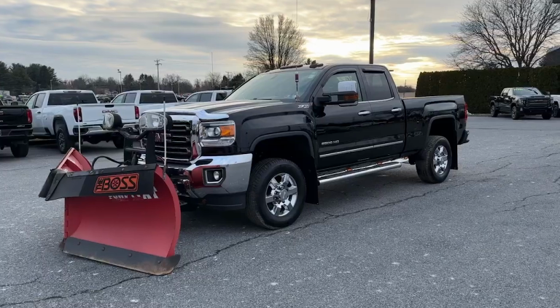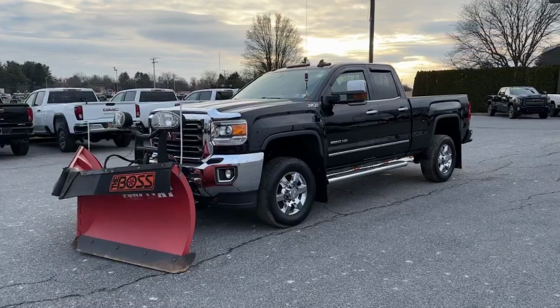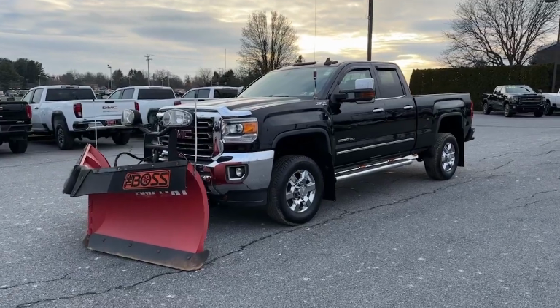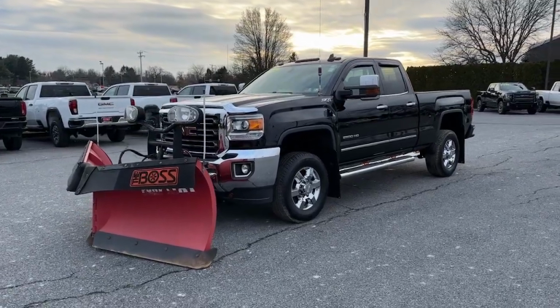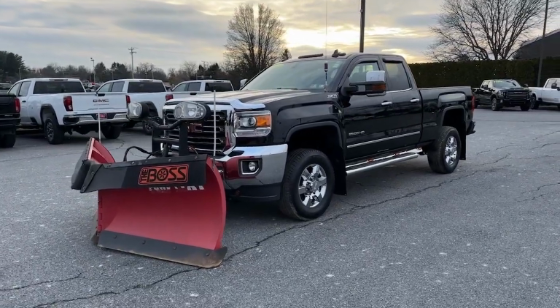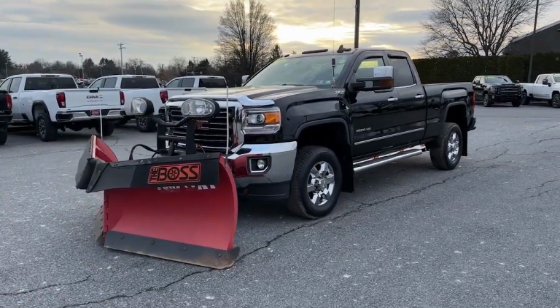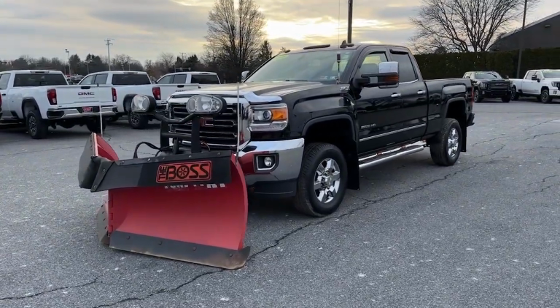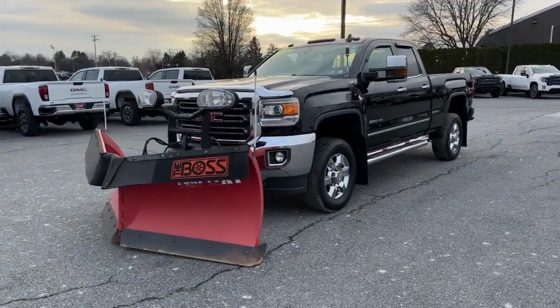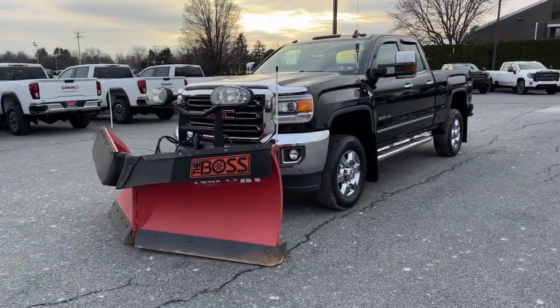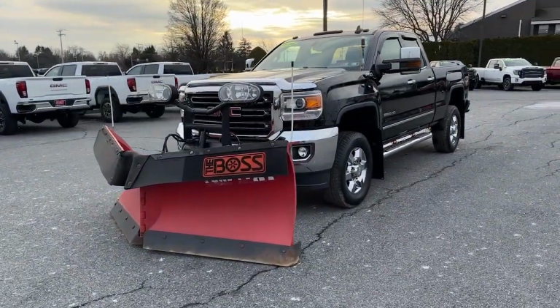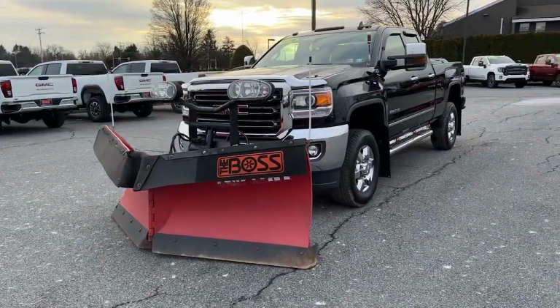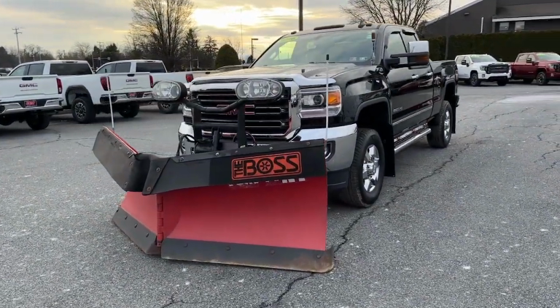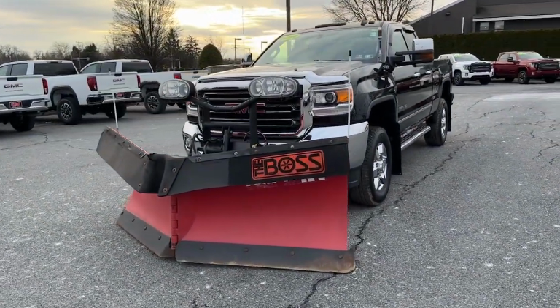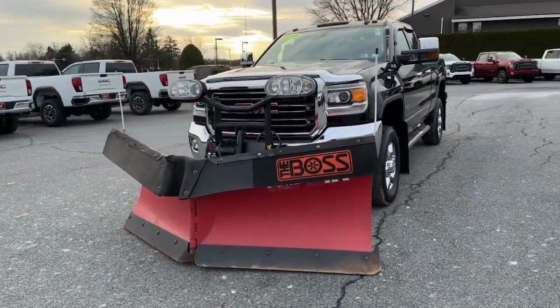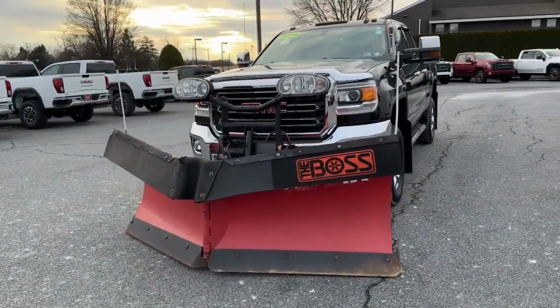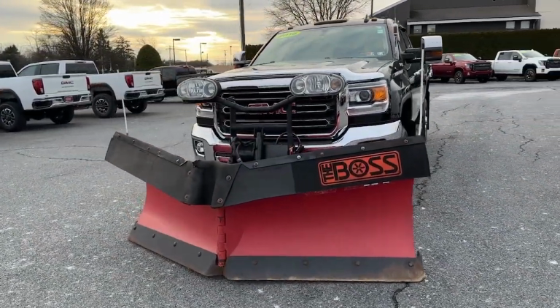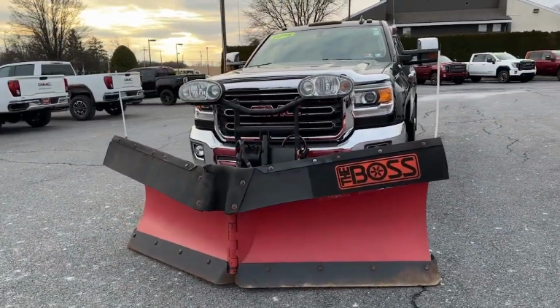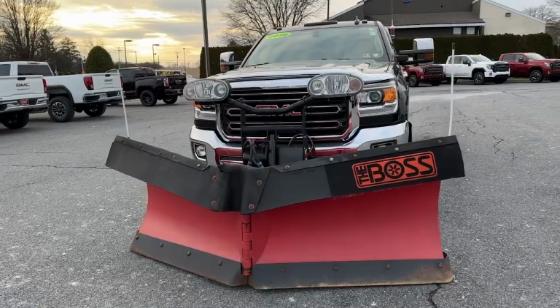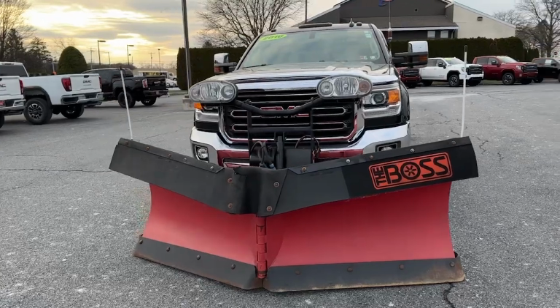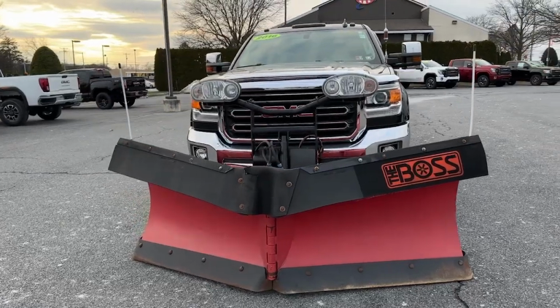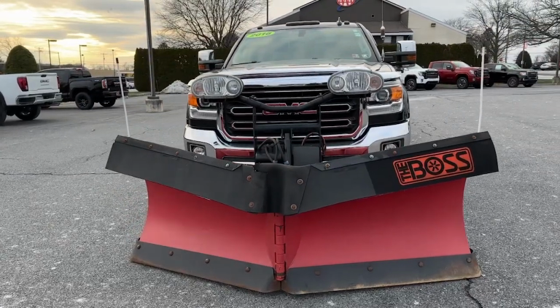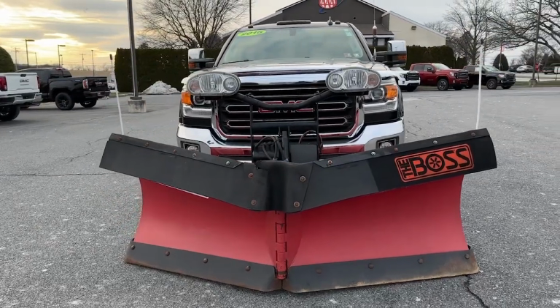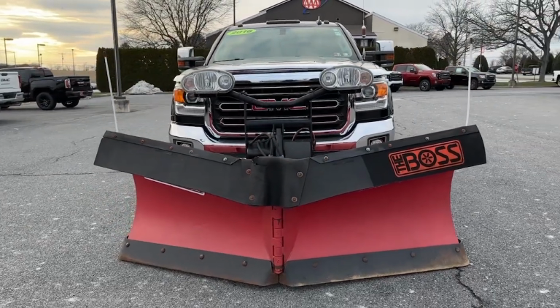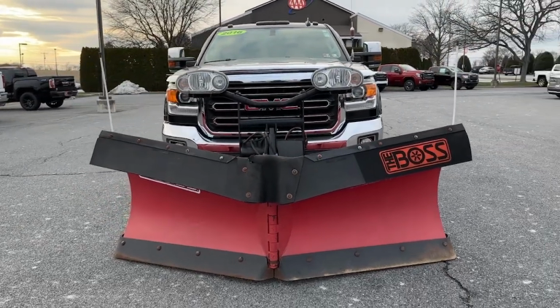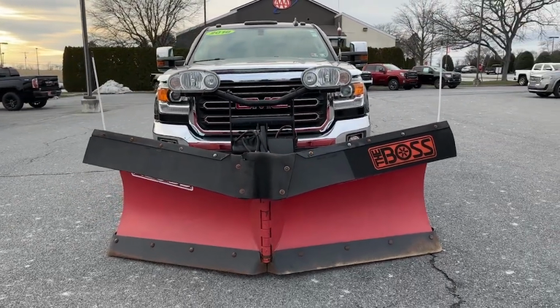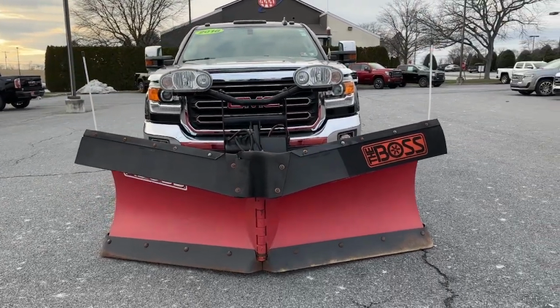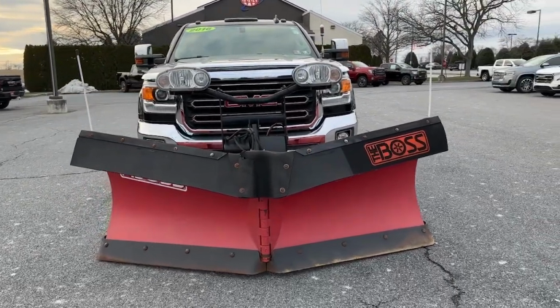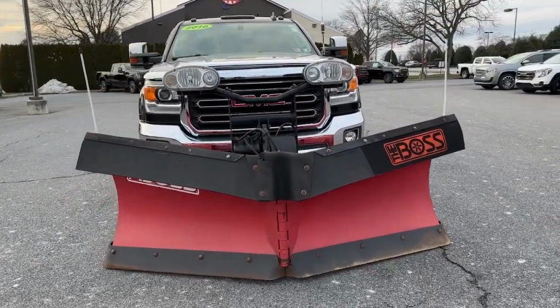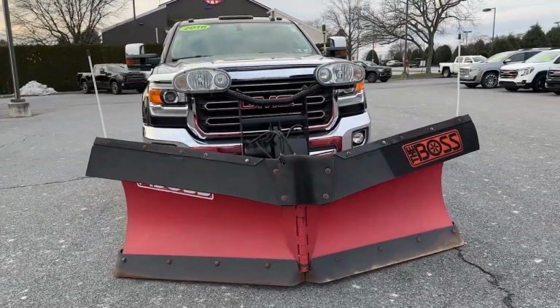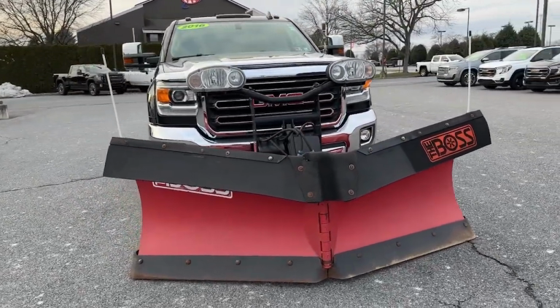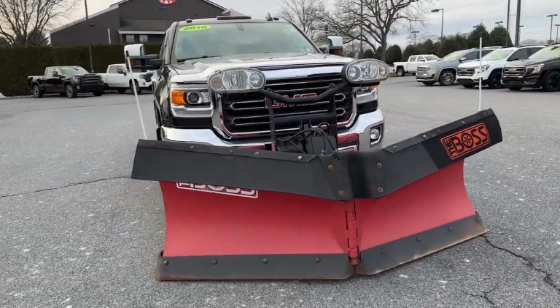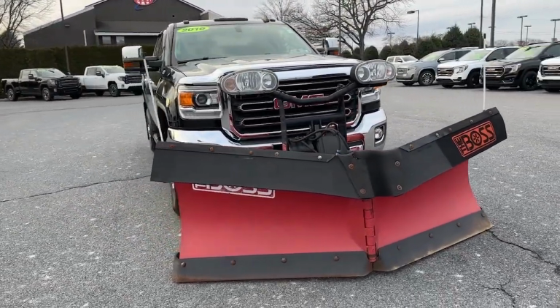Here is a wonderful 2016 GMC Sierra. This vehicle is an outstanding buy with fewer than 60,000 miles on the odometer.